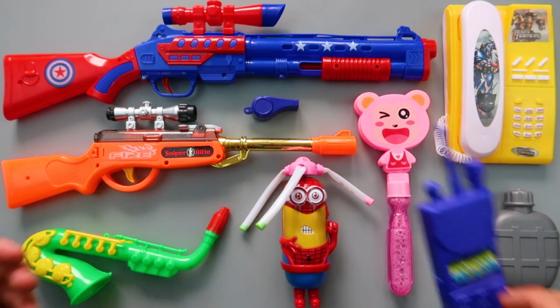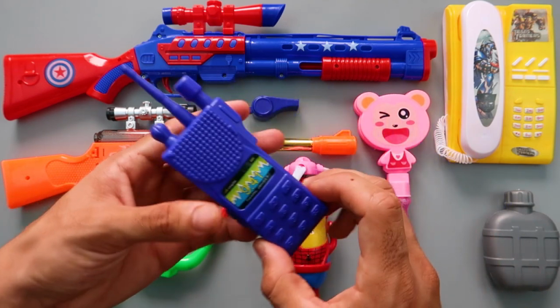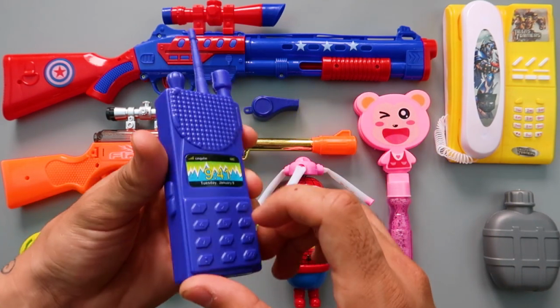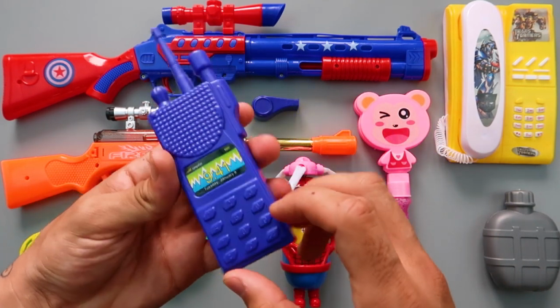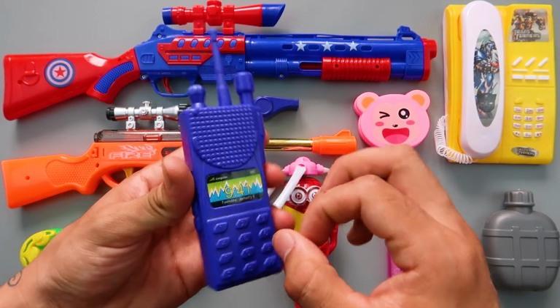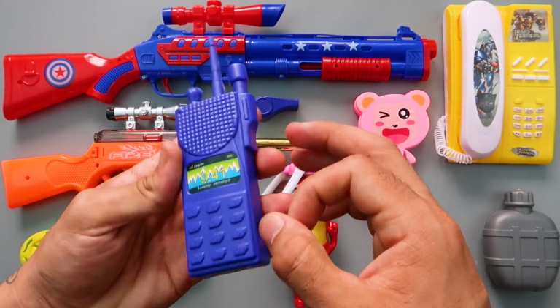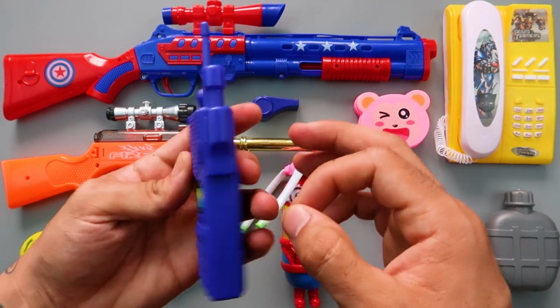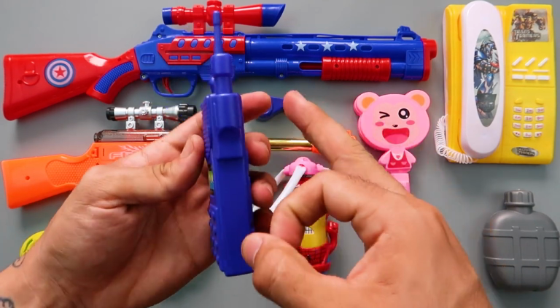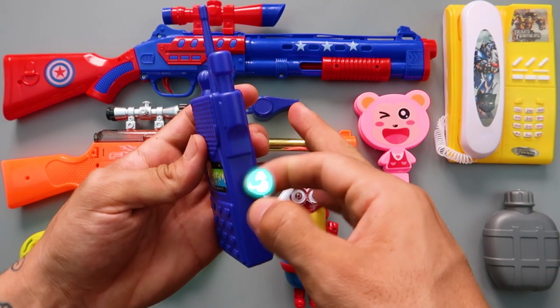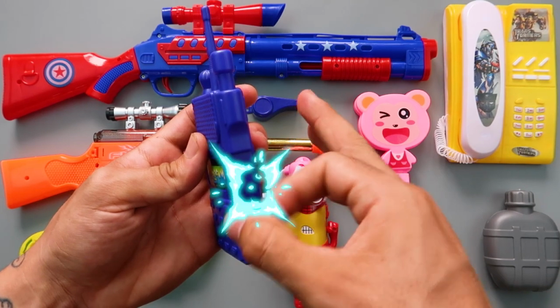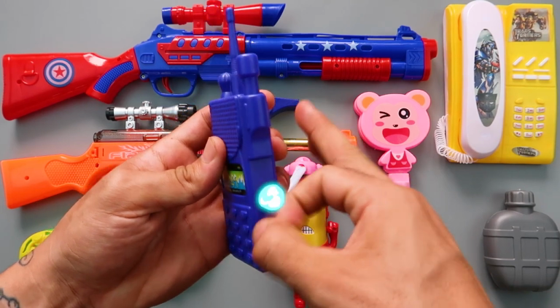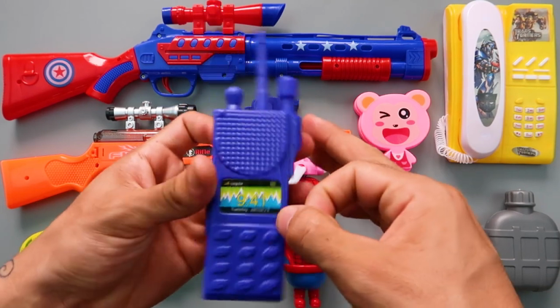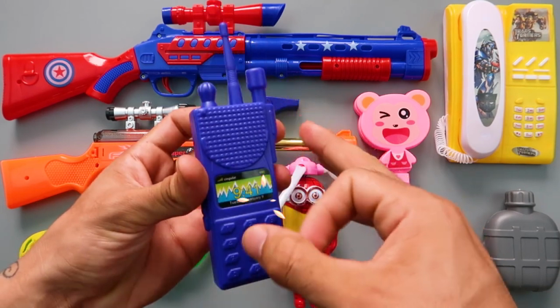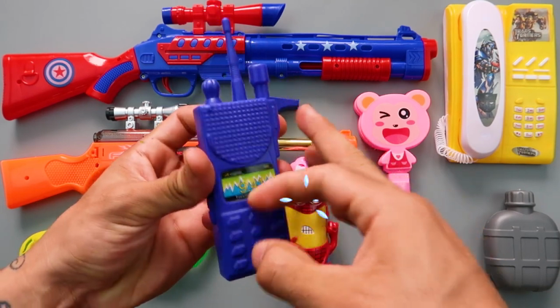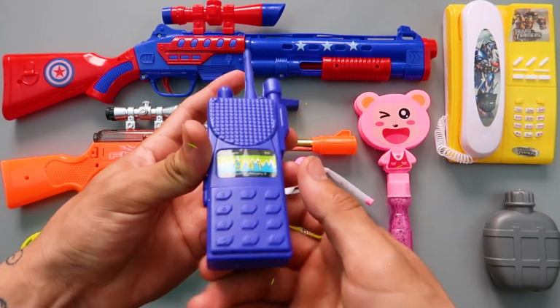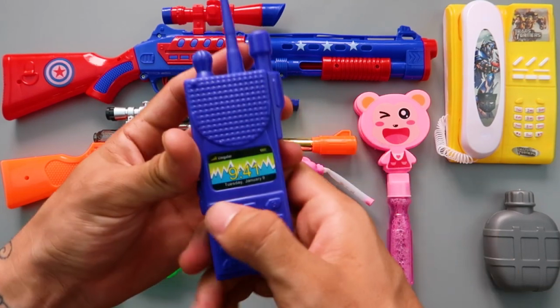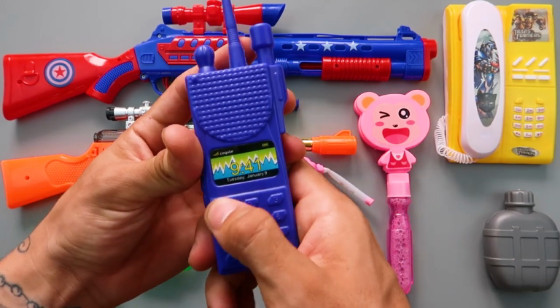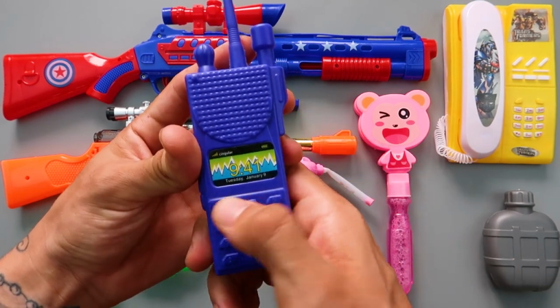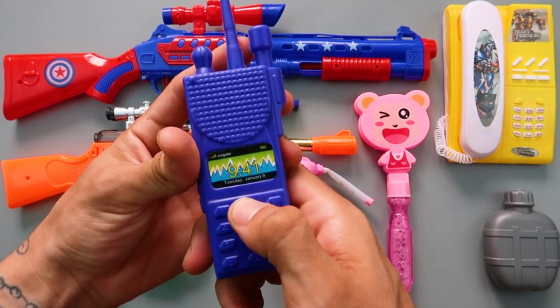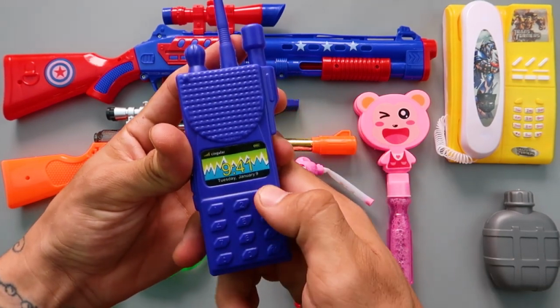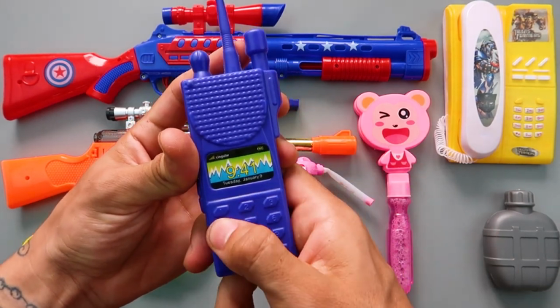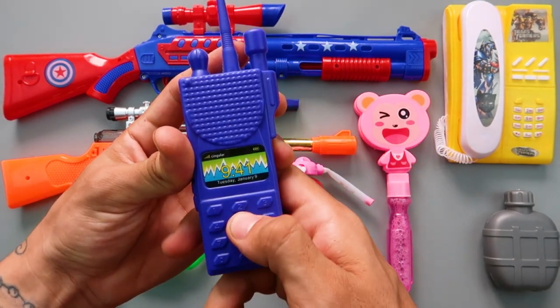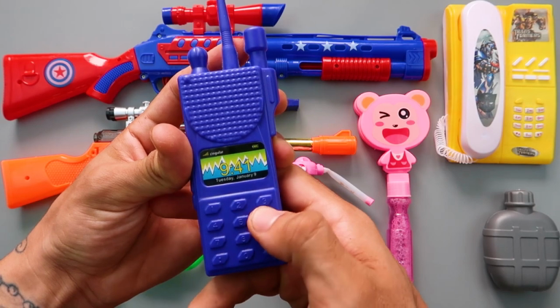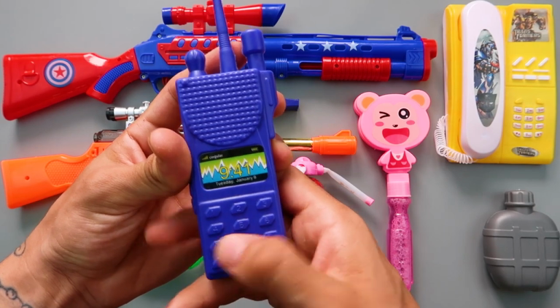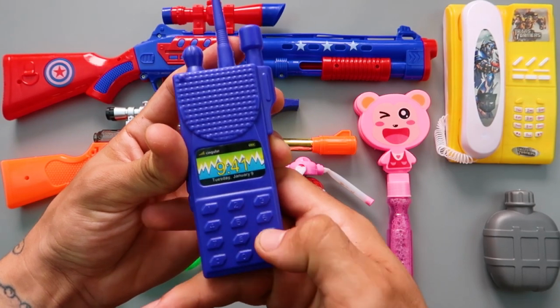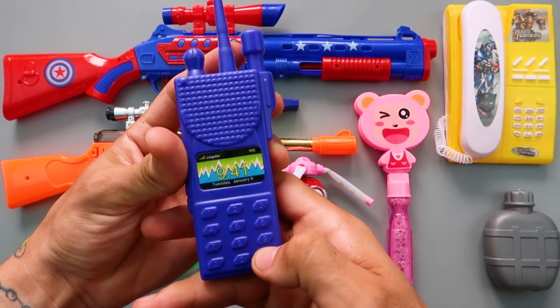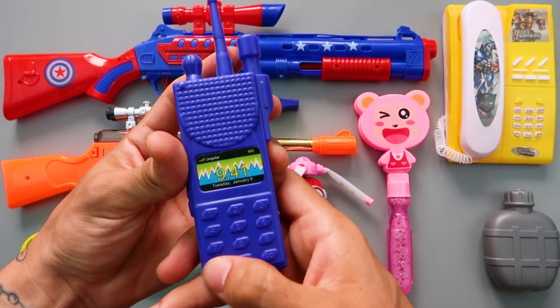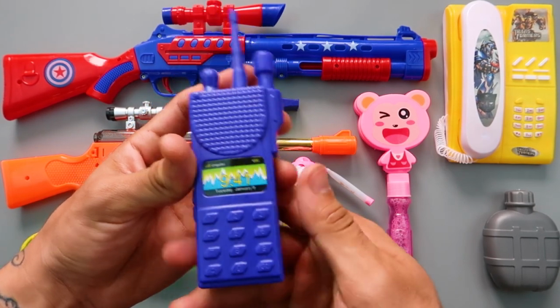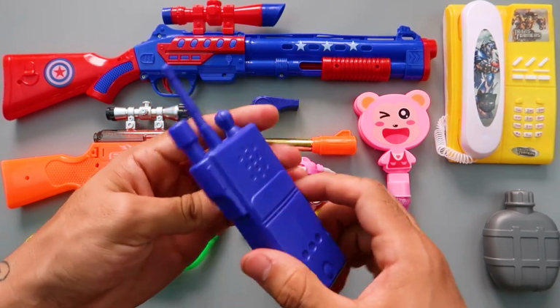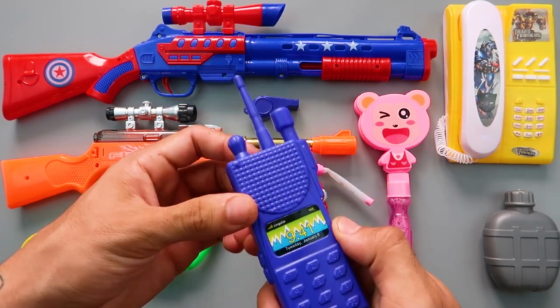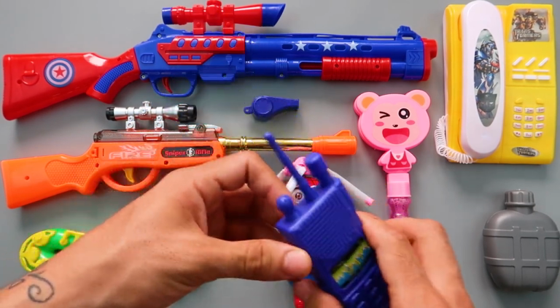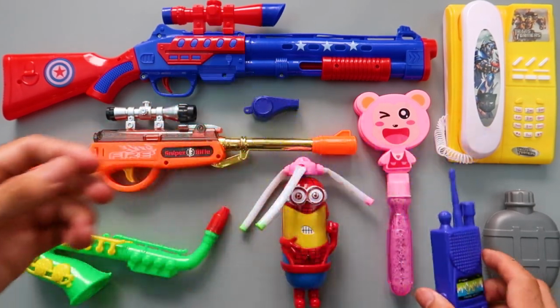Blue color plastic walkie-talkie! Officers are on the field!